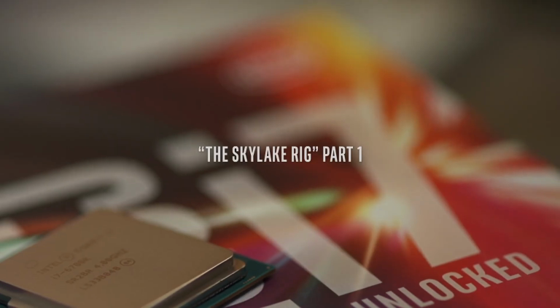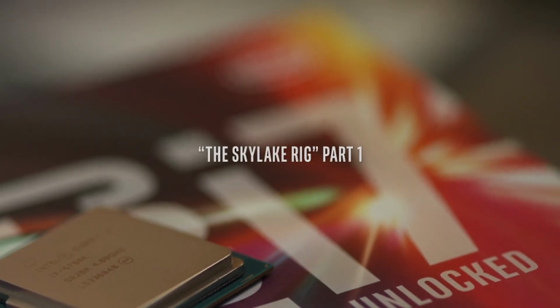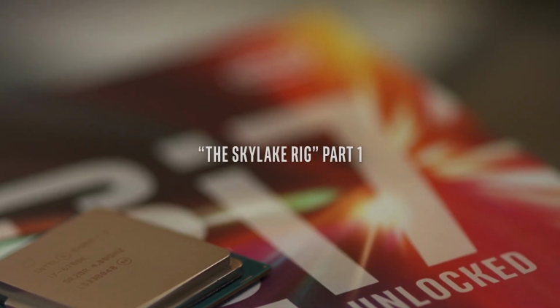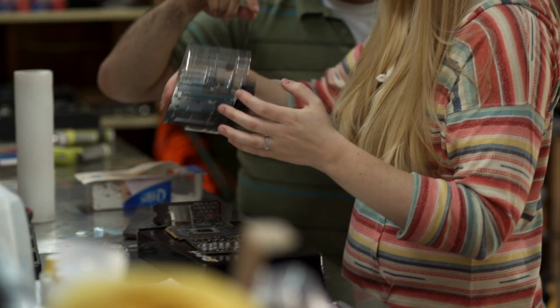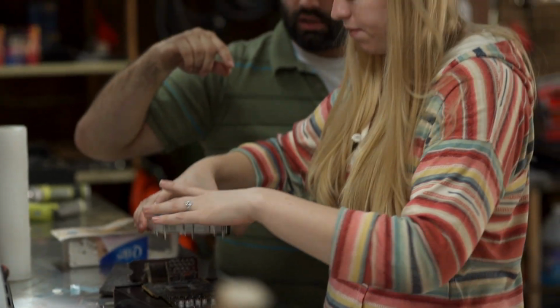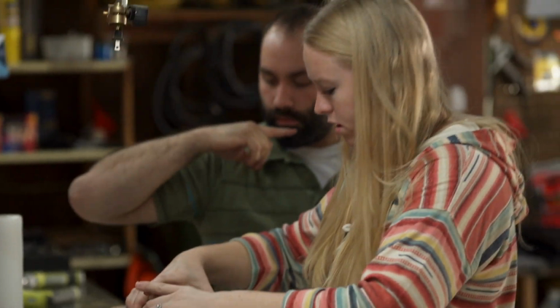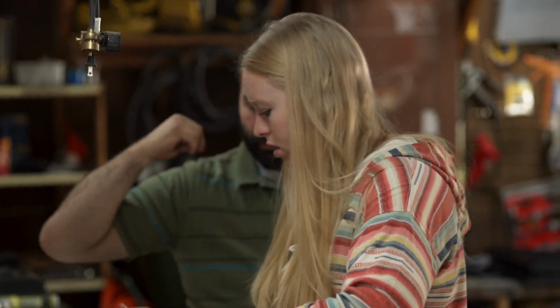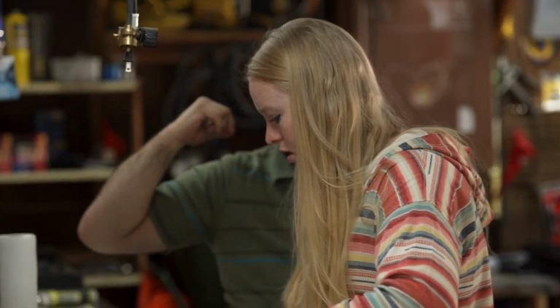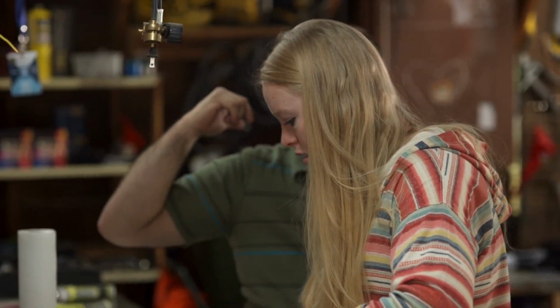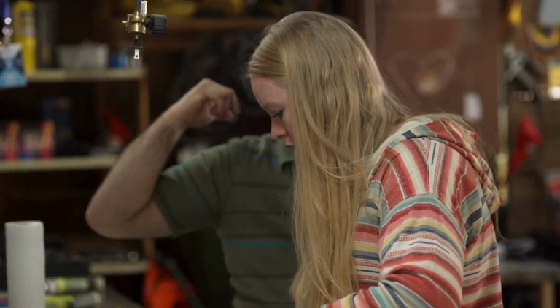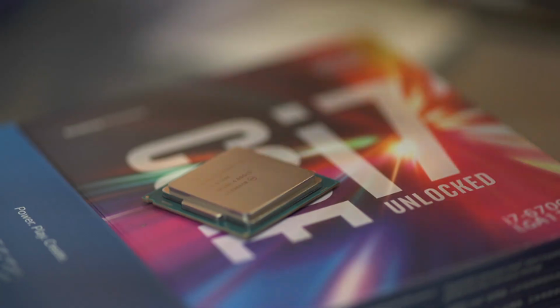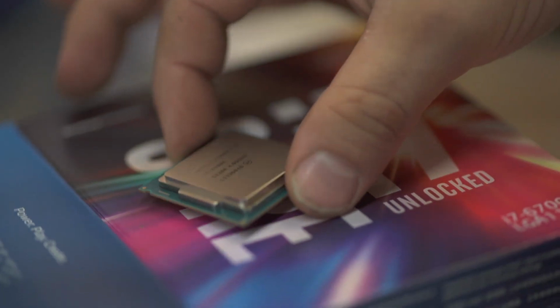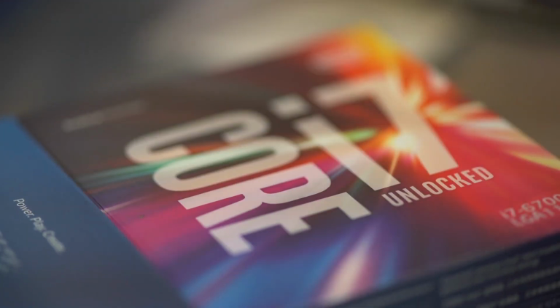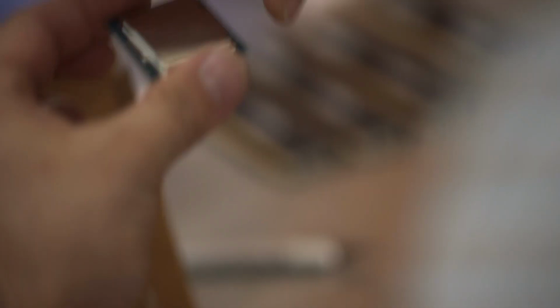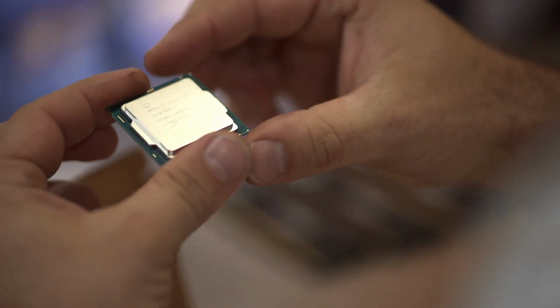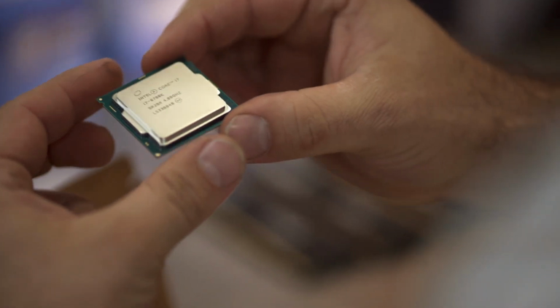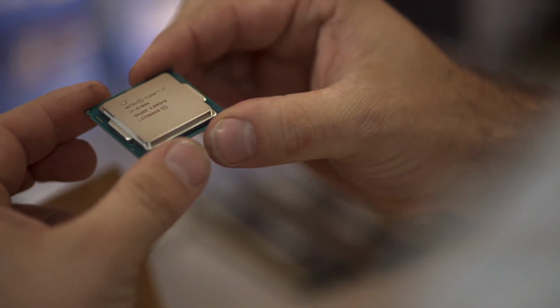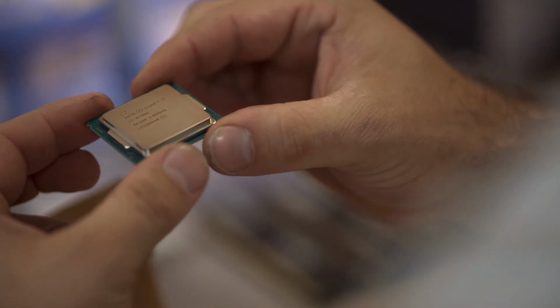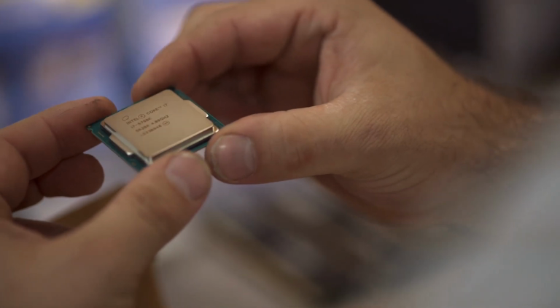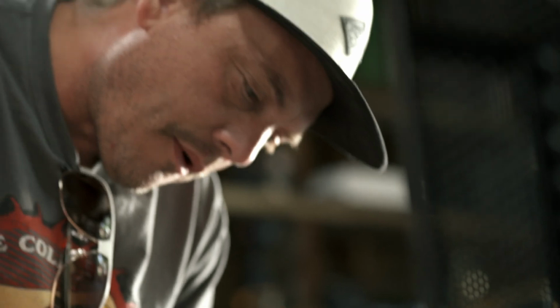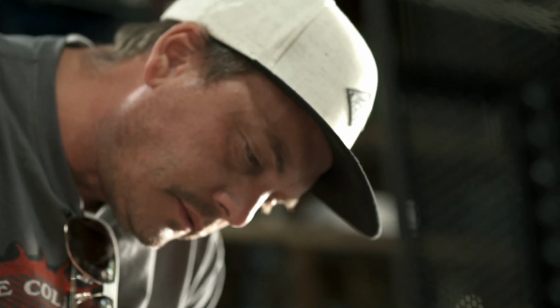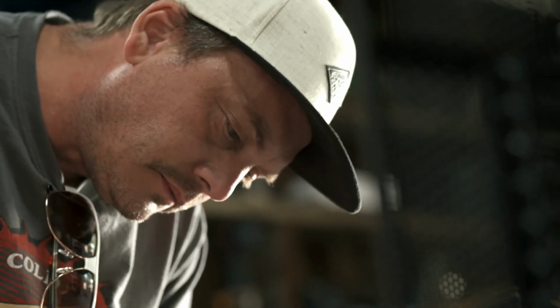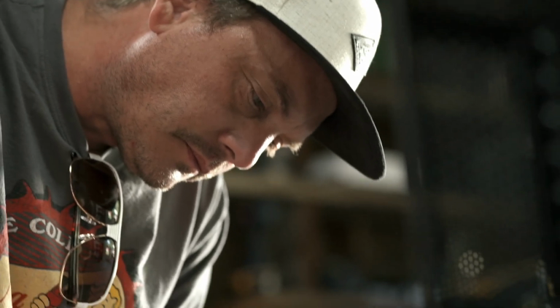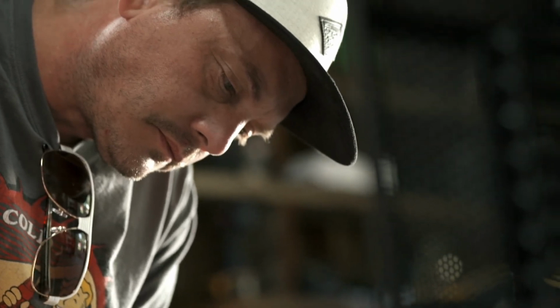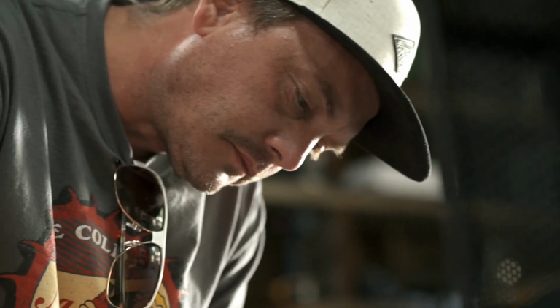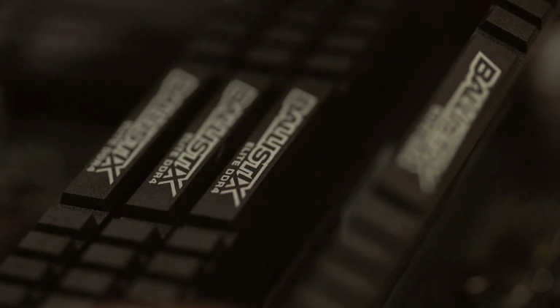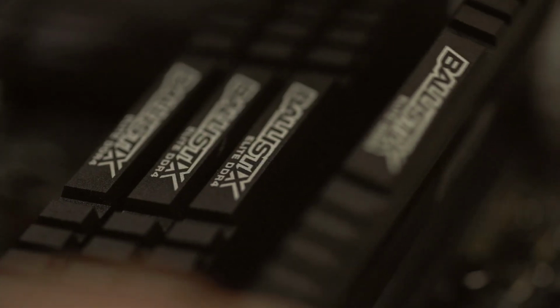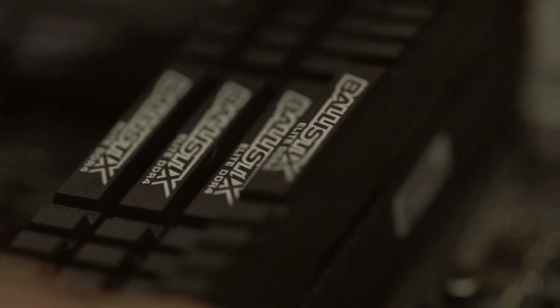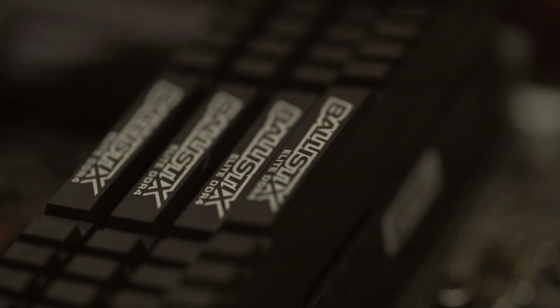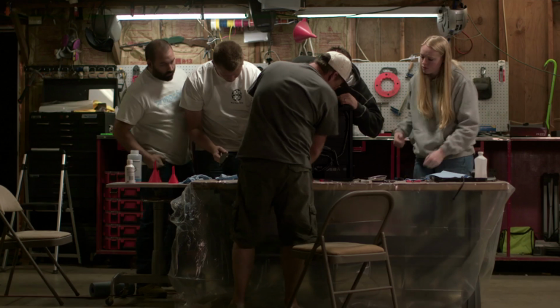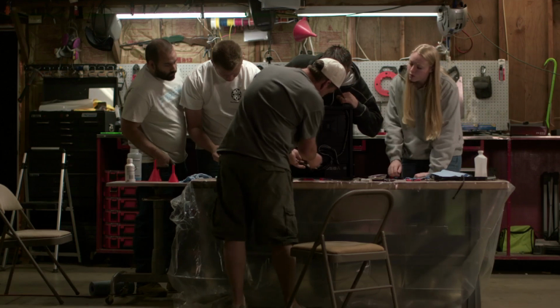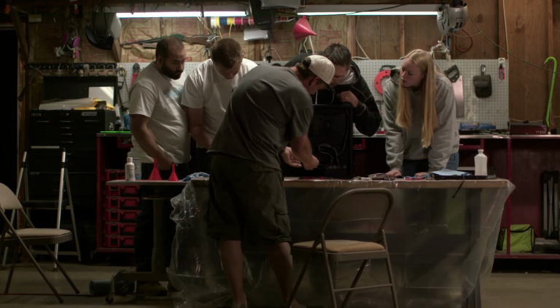Today we've been asked to build a rig inspired by Intel's new 6th generation core processor, codename Skylake. The catch? We only get one day to build it, starting right now.